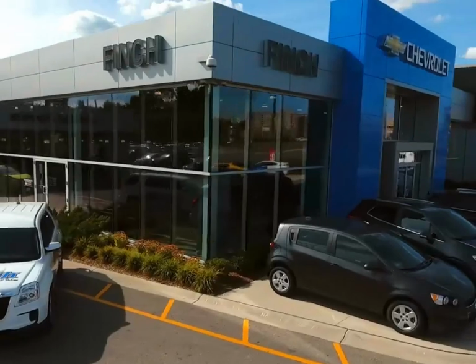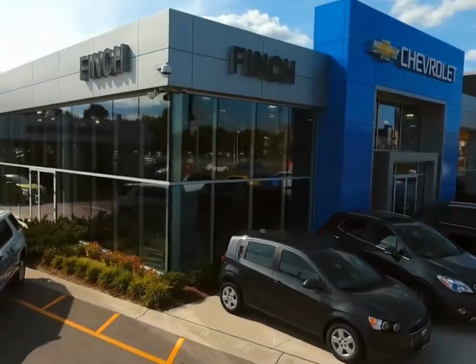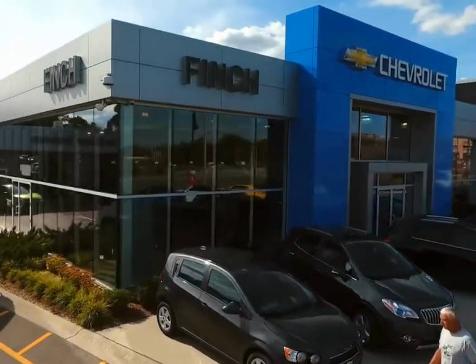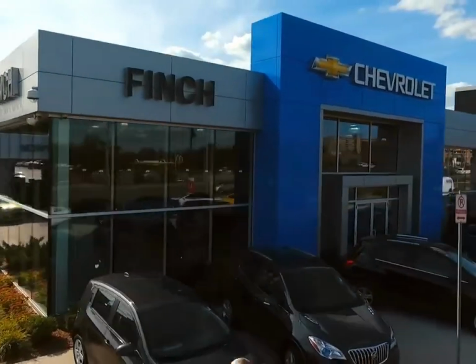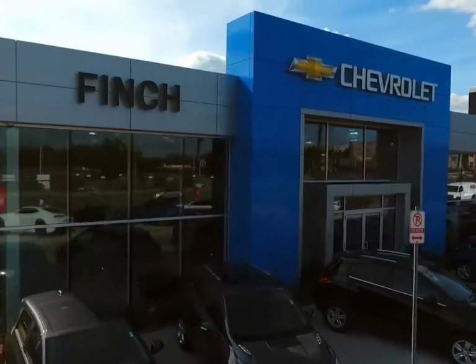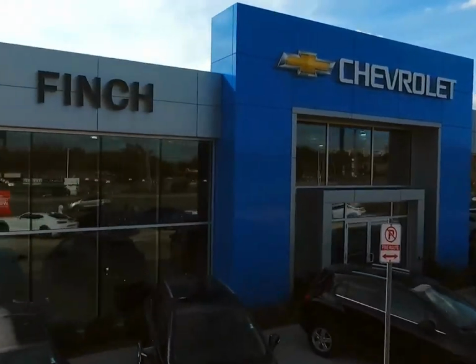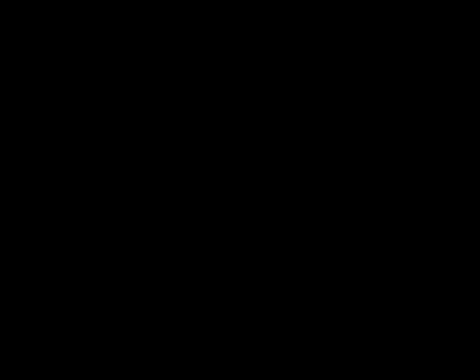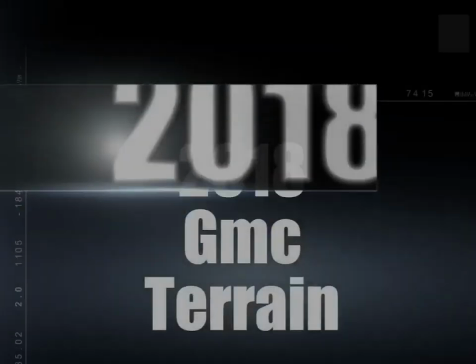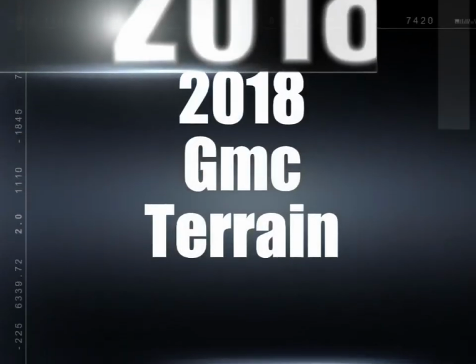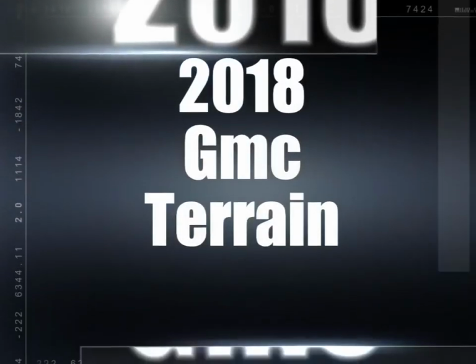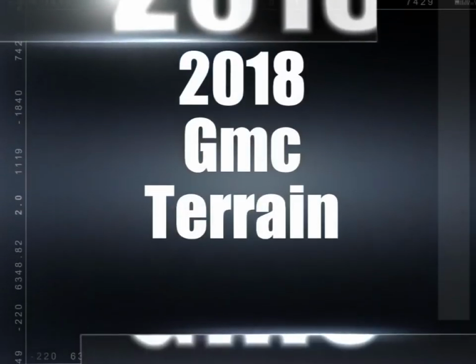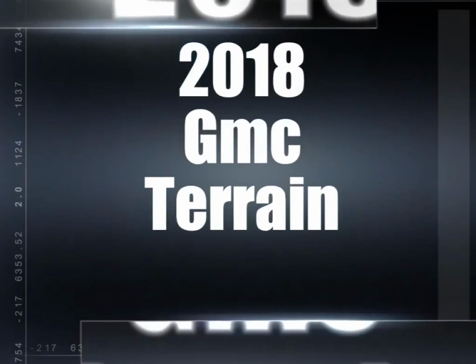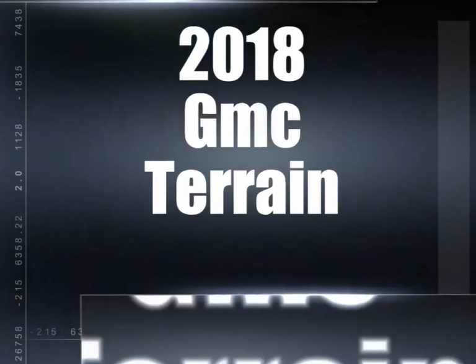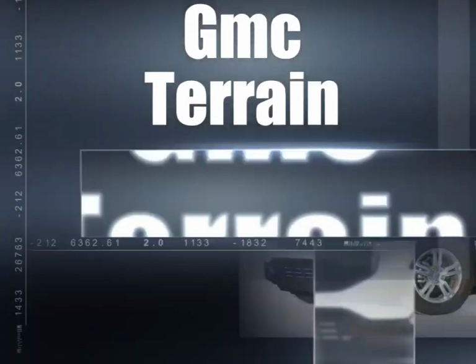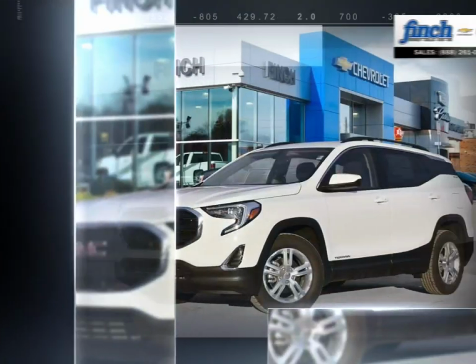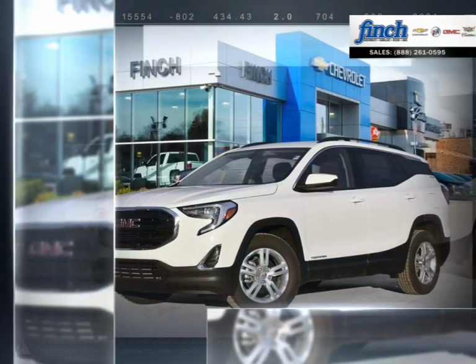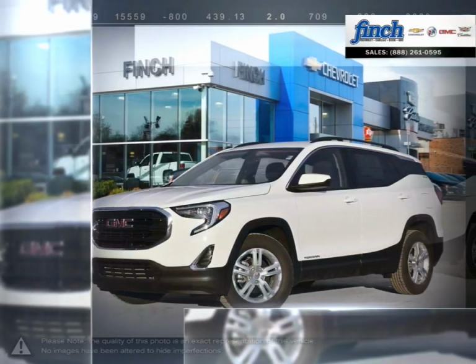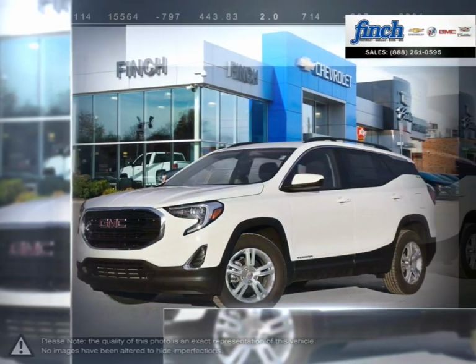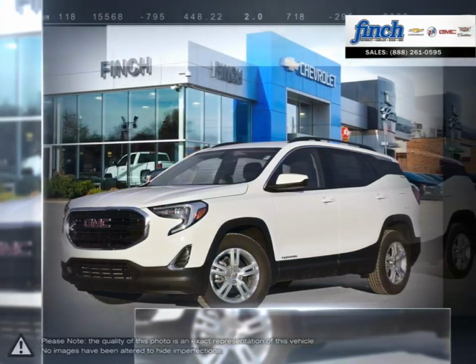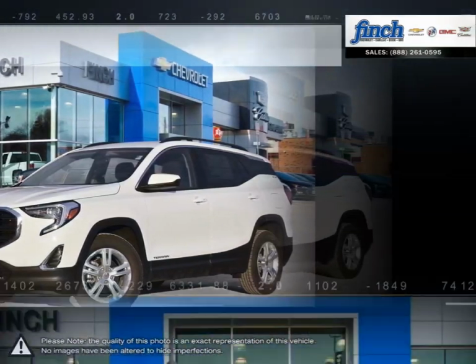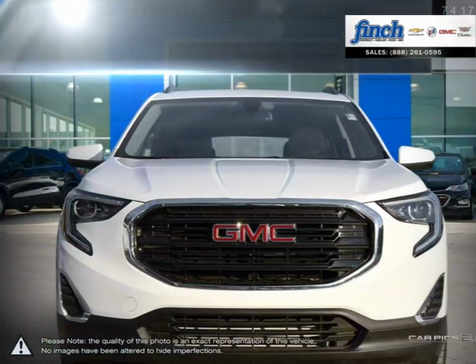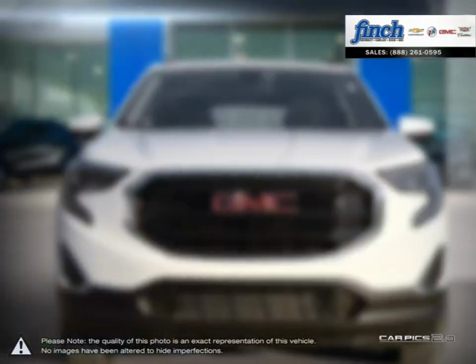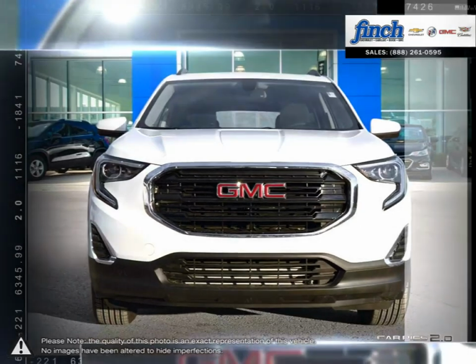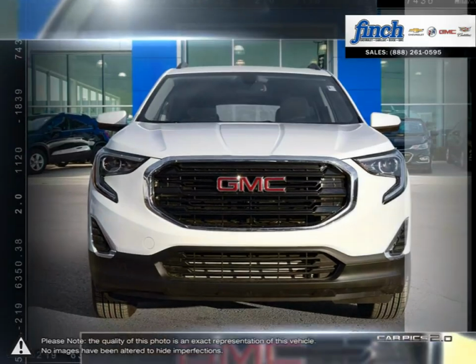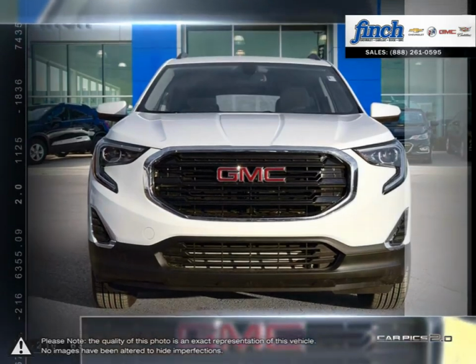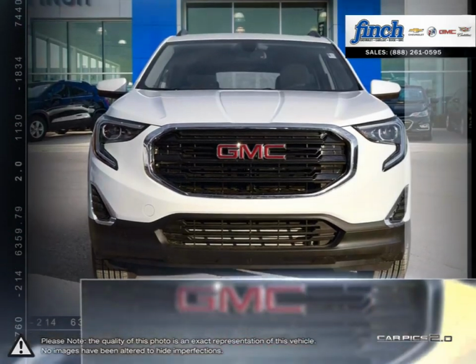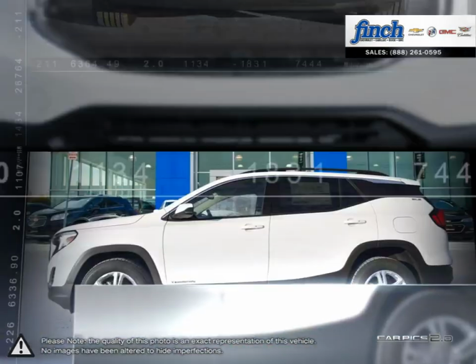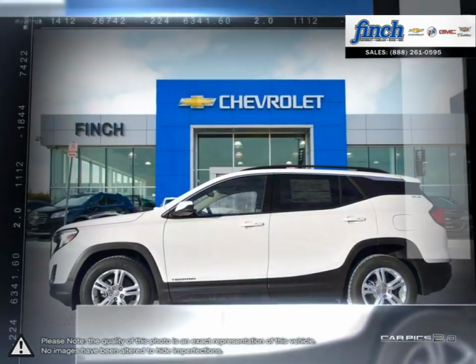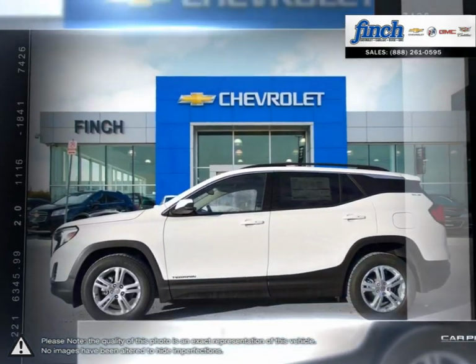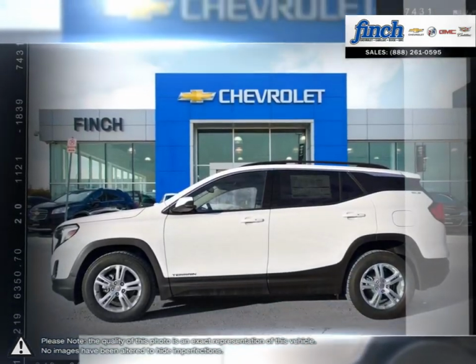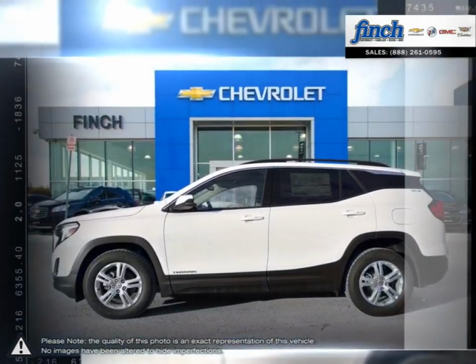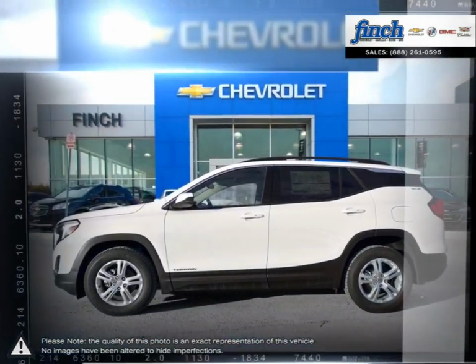Welcome to FID Chevrolet. Today we're looking at a 2018 GMC Terrain. Muscular style, efficient power, comfort and cargo carrying capability — the Terrain SUV delivers at all, no compromises required.